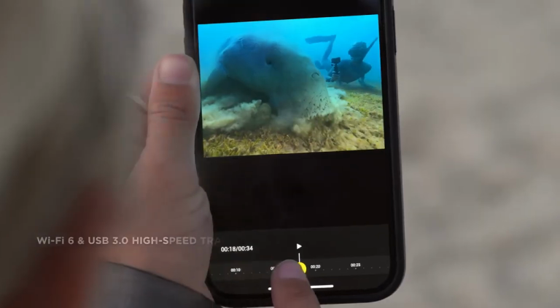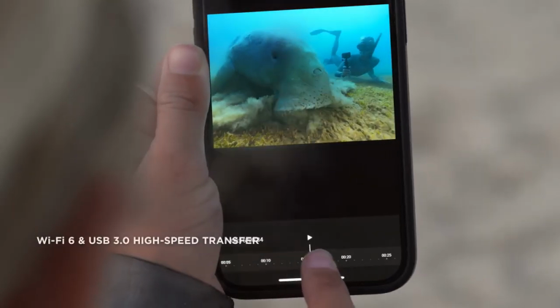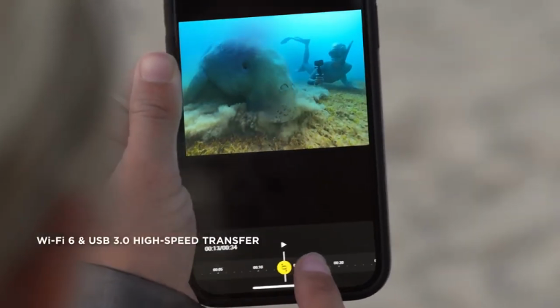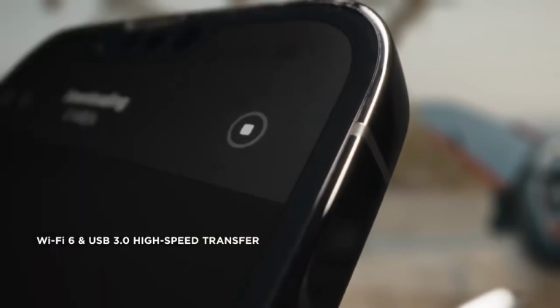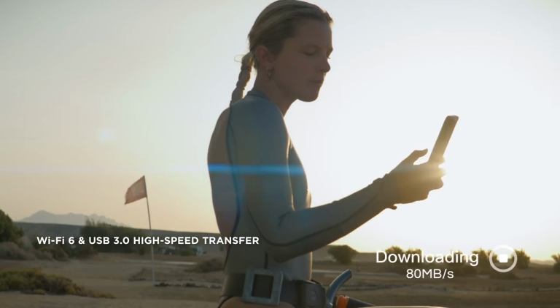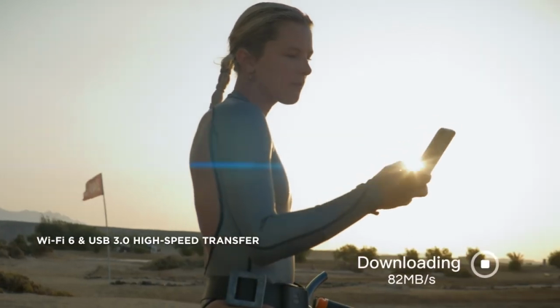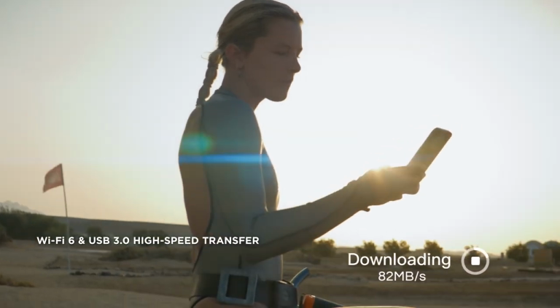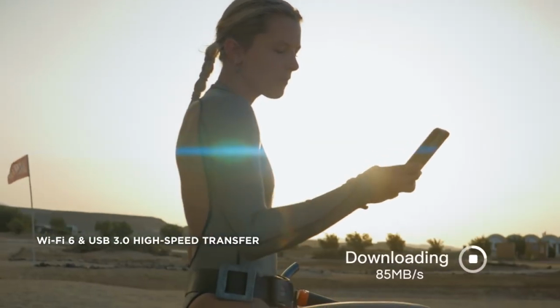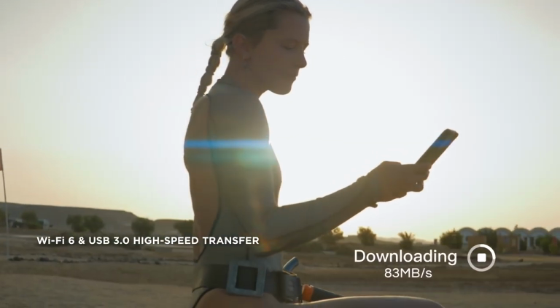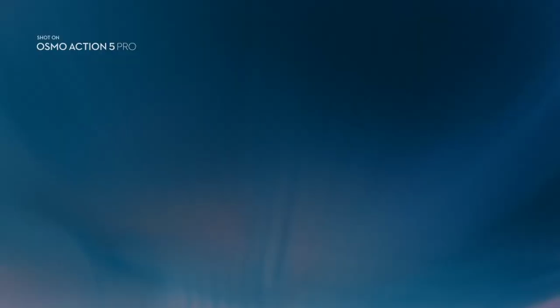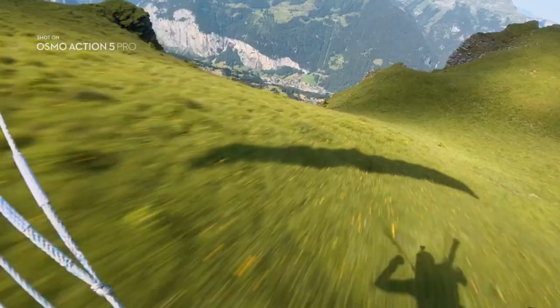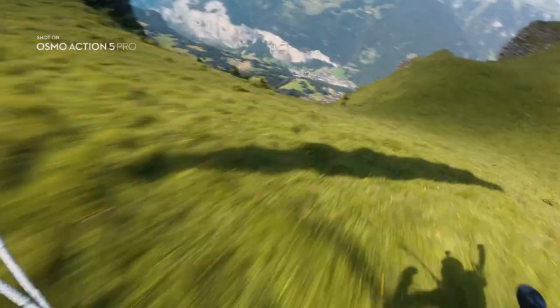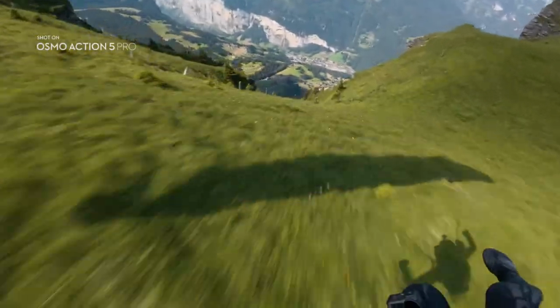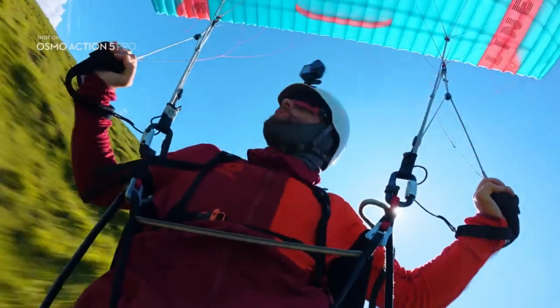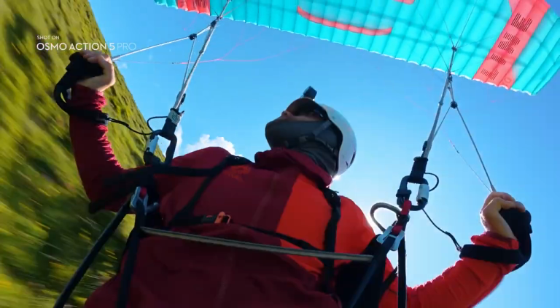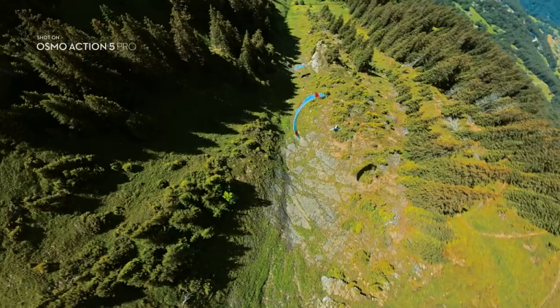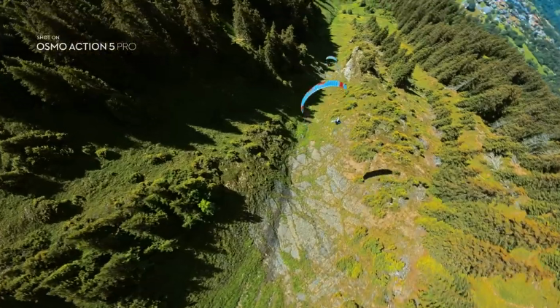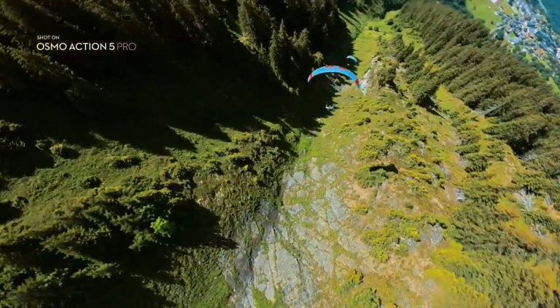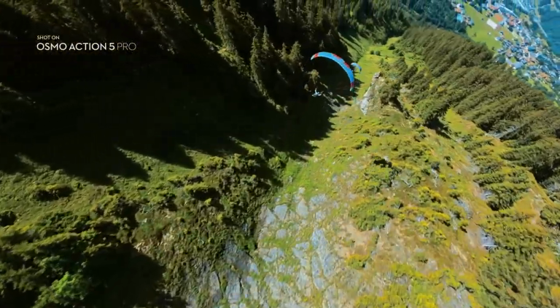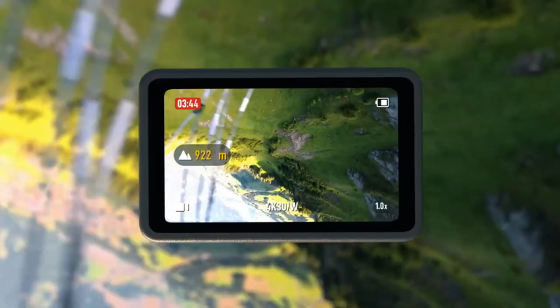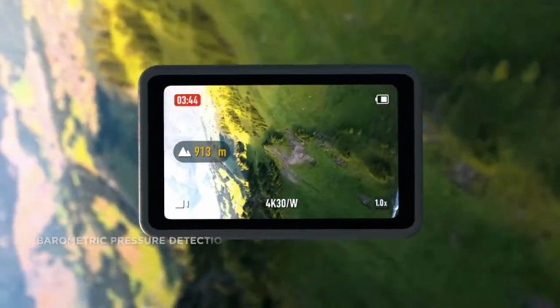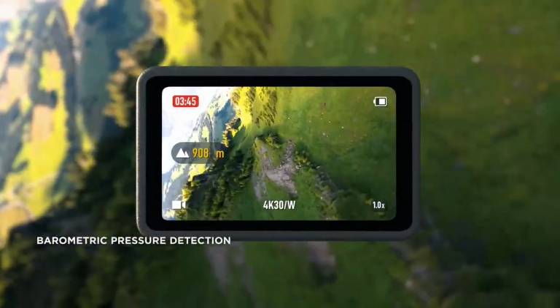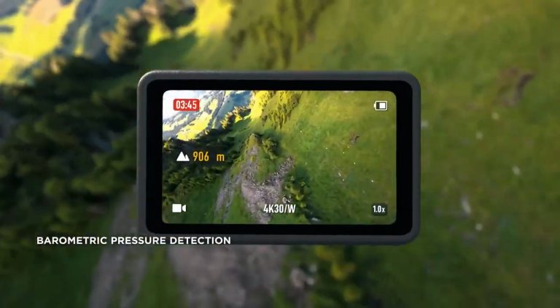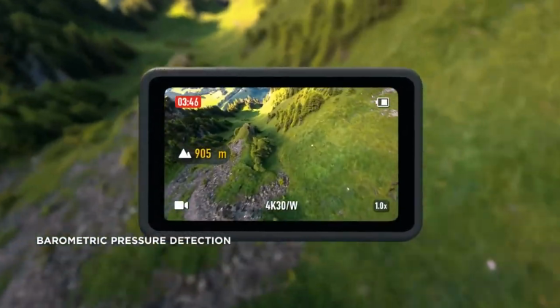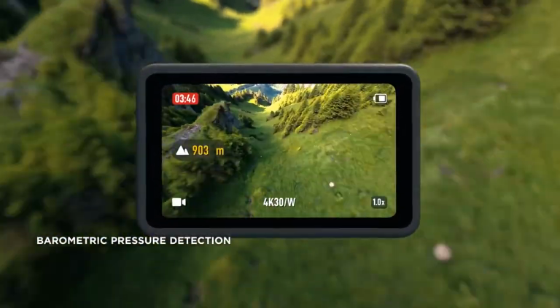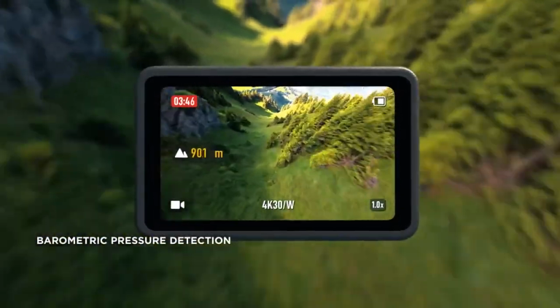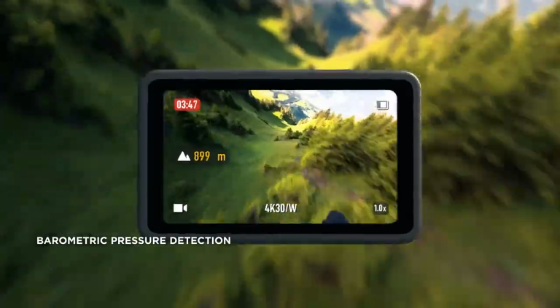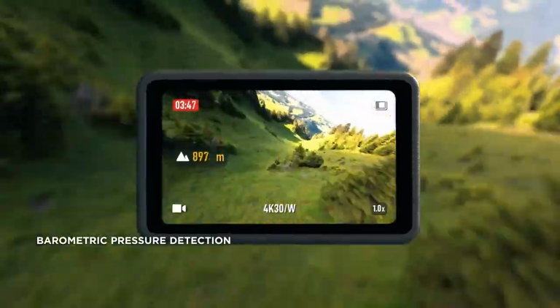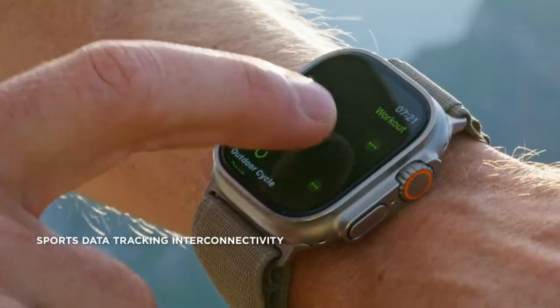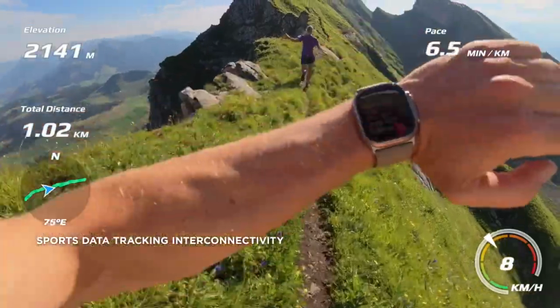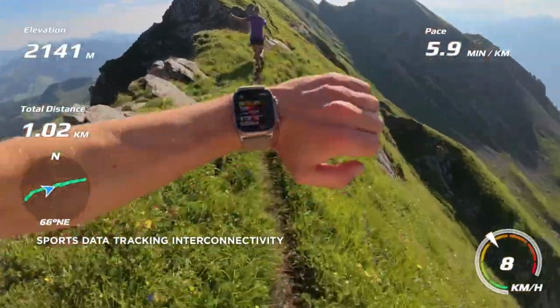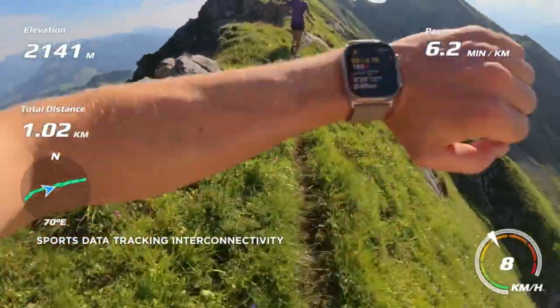Transfer photos and videos with high-speed transfer, so you can share instantly. Action 5 Pro tells you how high you are in real-time with barometric pressure detection, and overlay telemetry data with your preferred data tracking device.